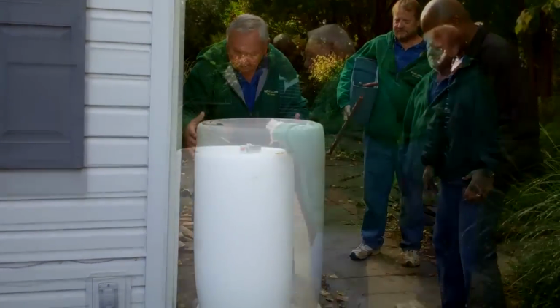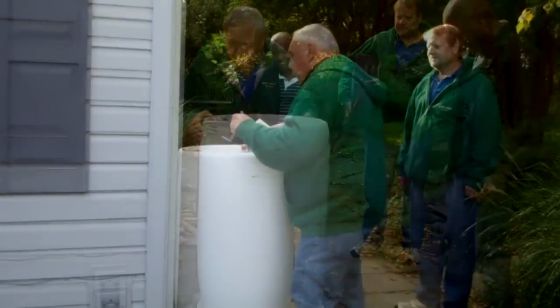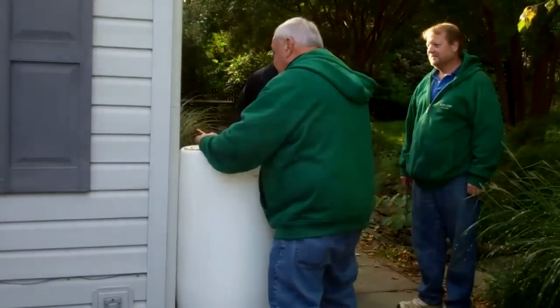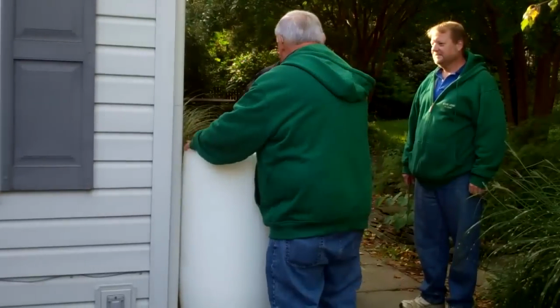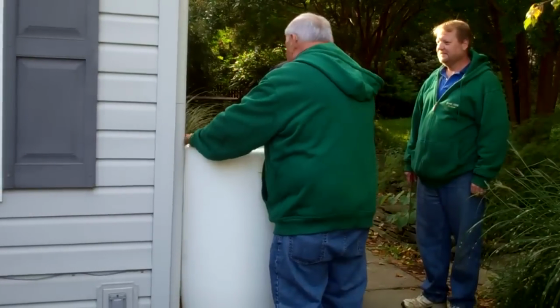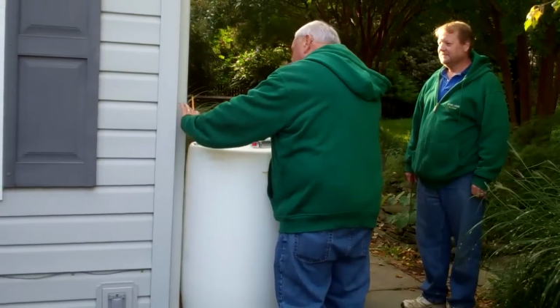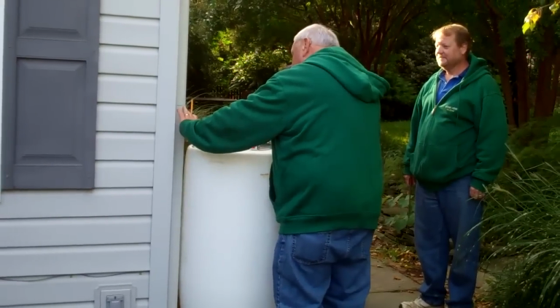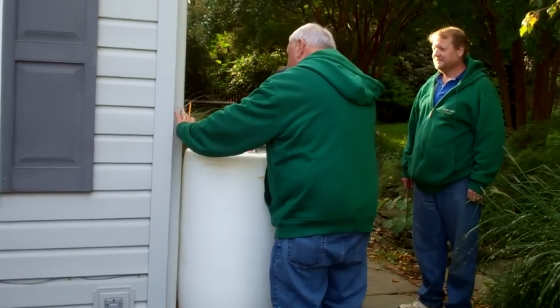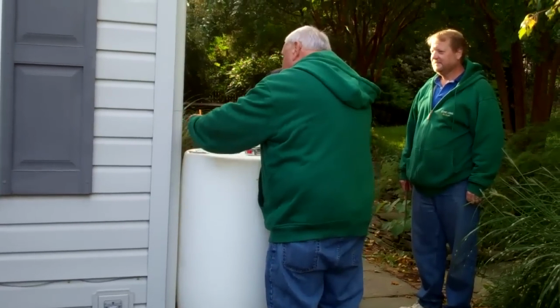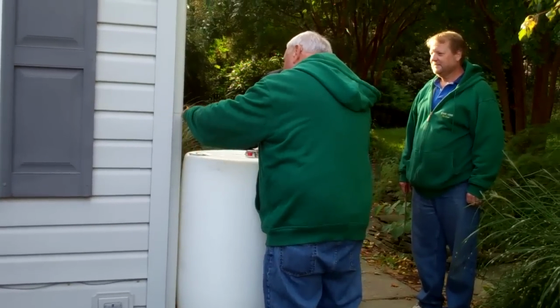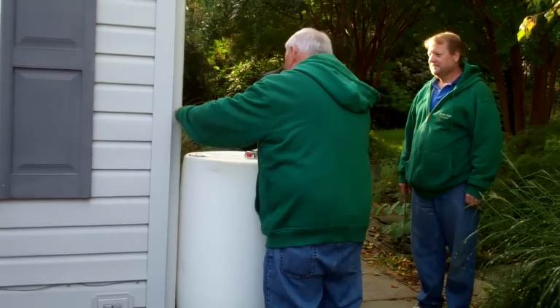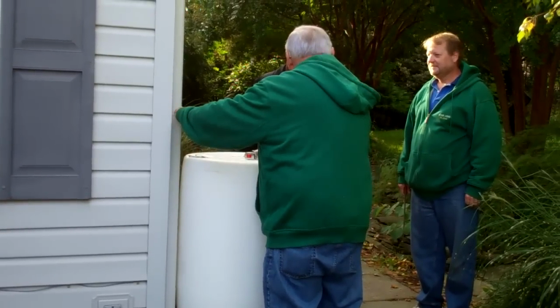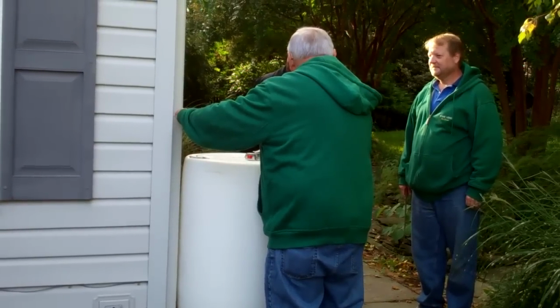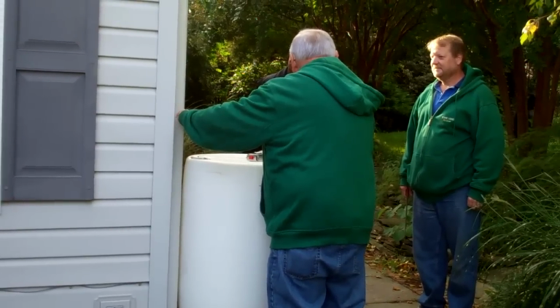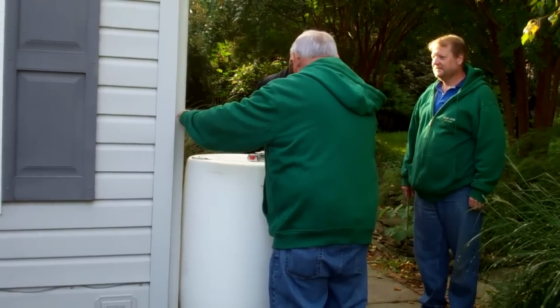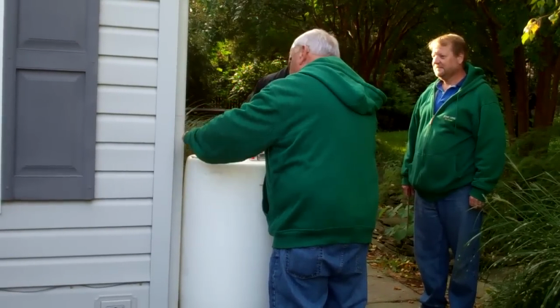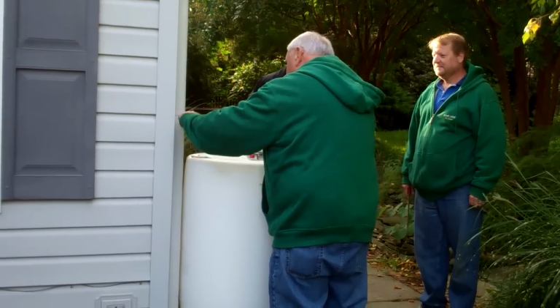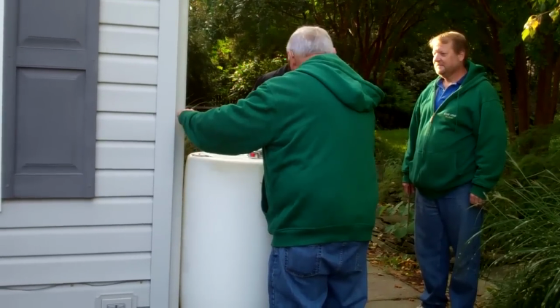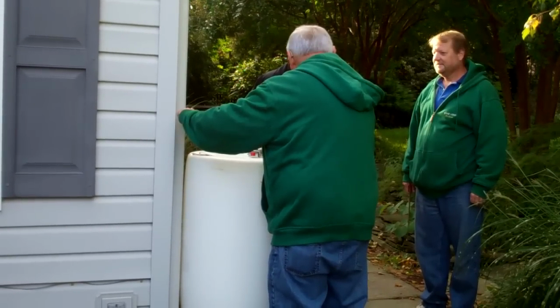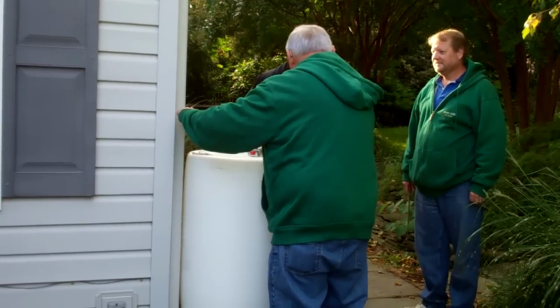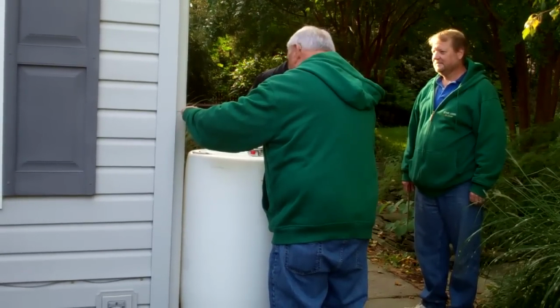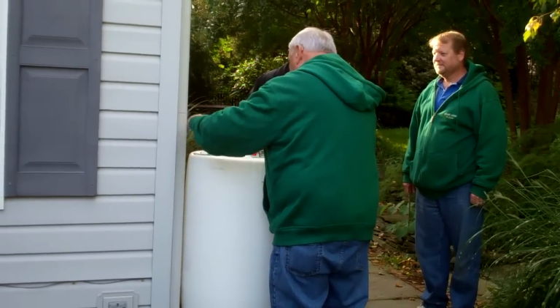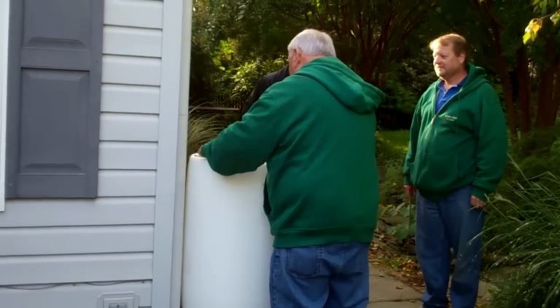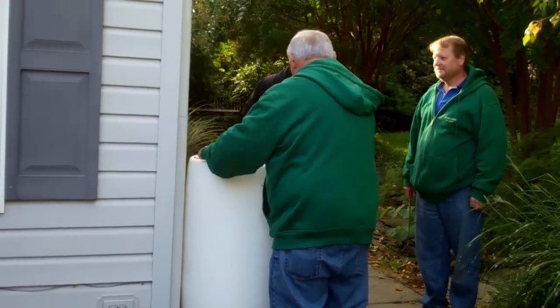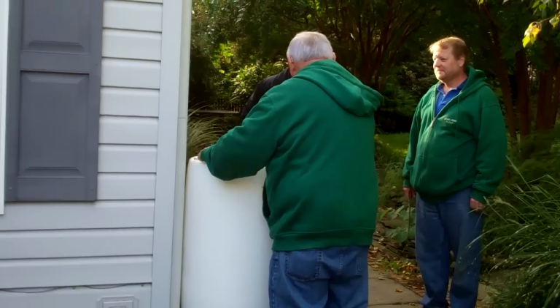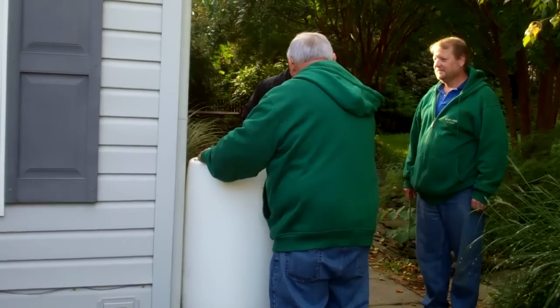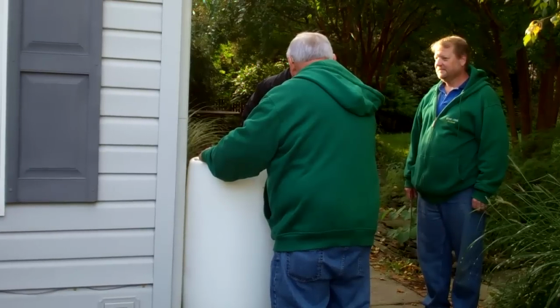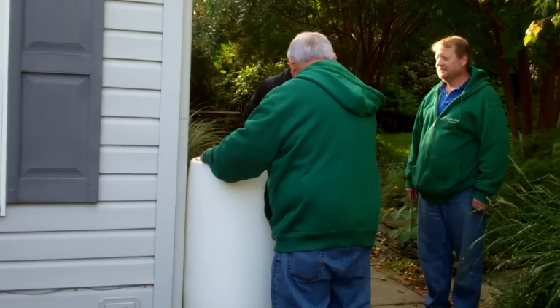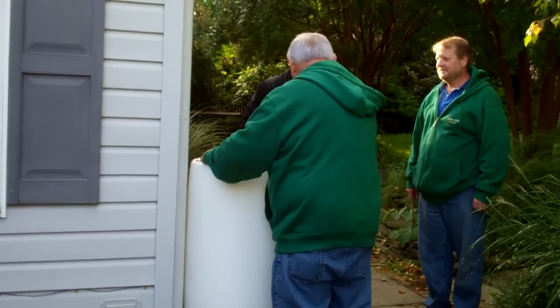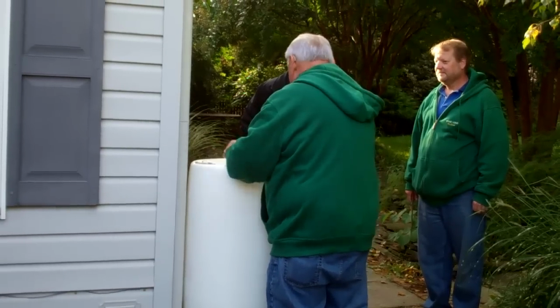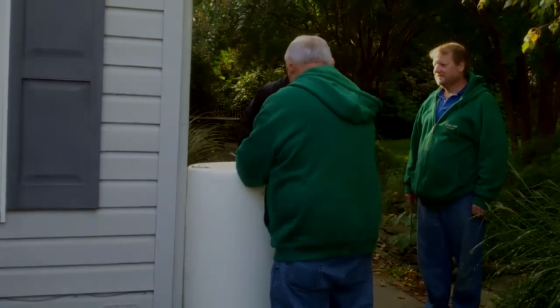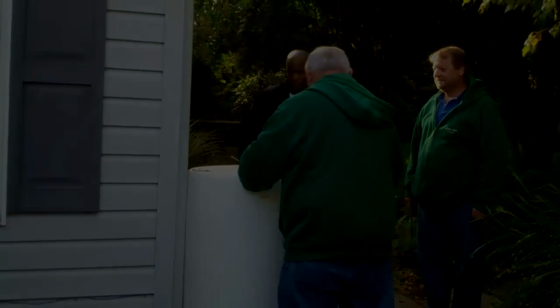What we're doing is measuring up eight inches. This is where we're going to put your downspout — this is where we'll install the adapter from here into the rain barrel.